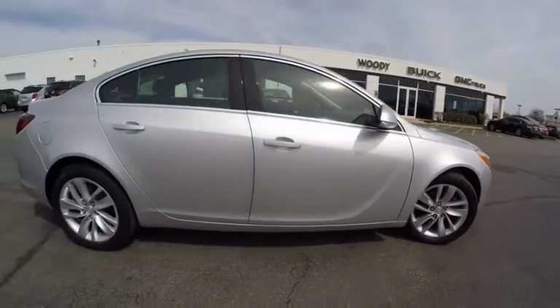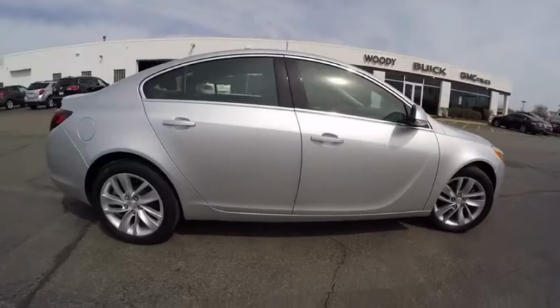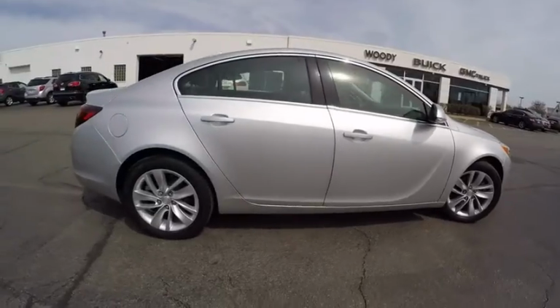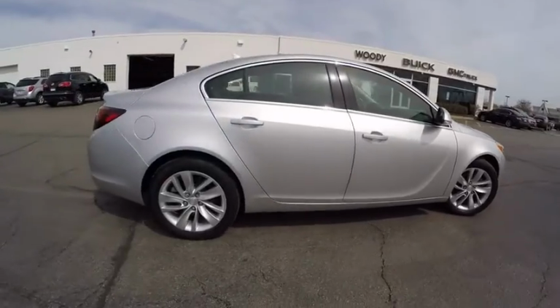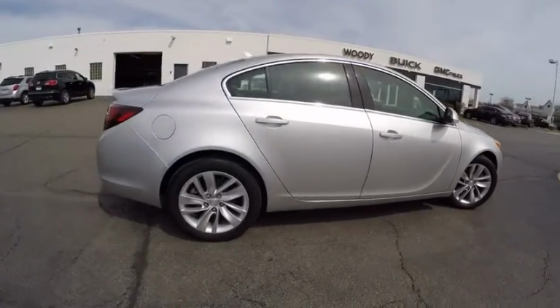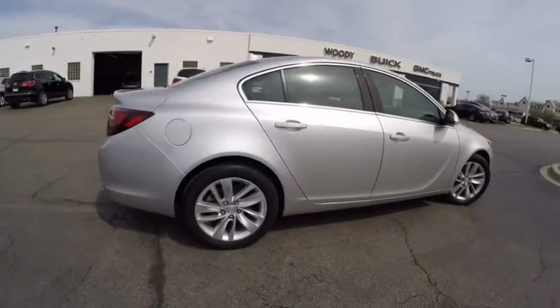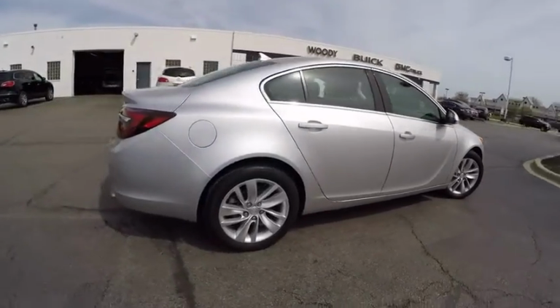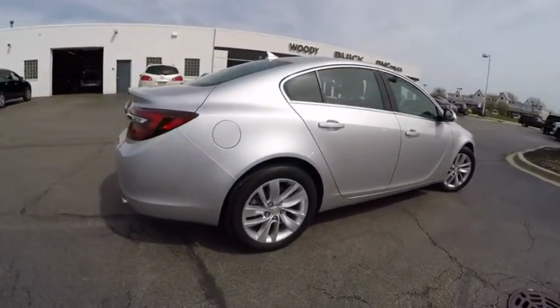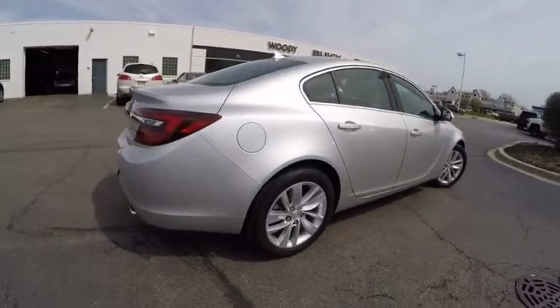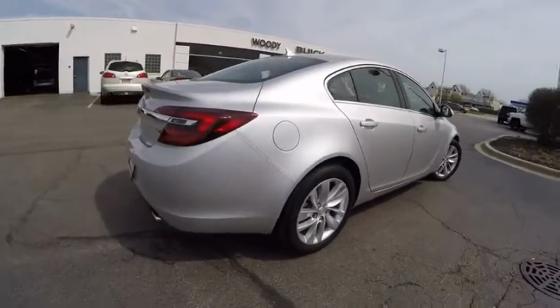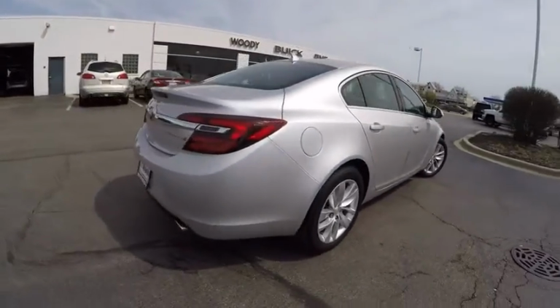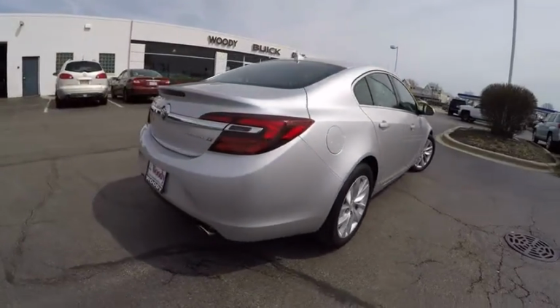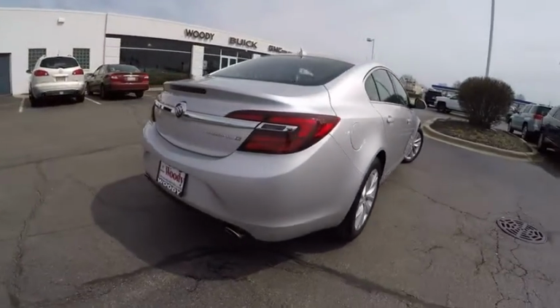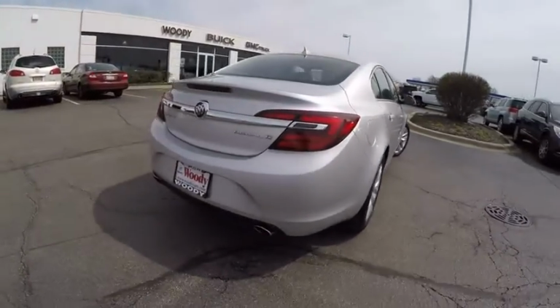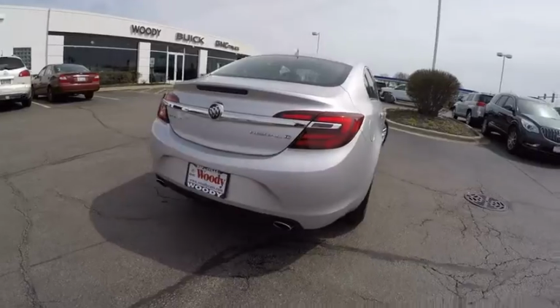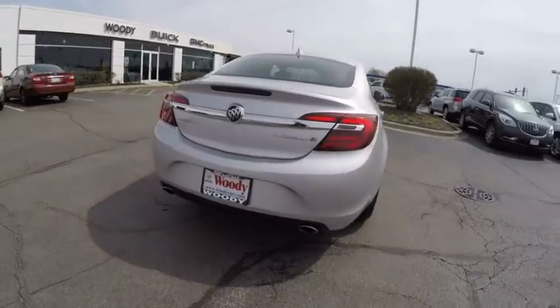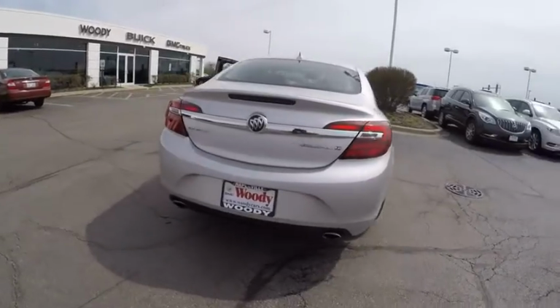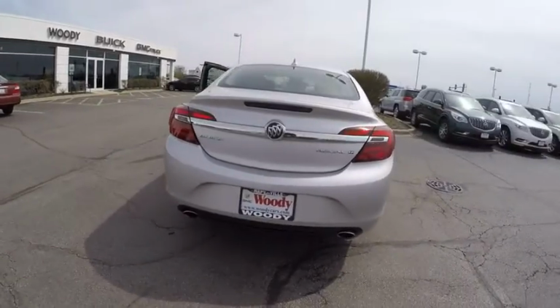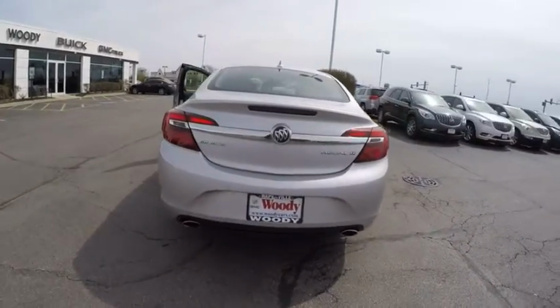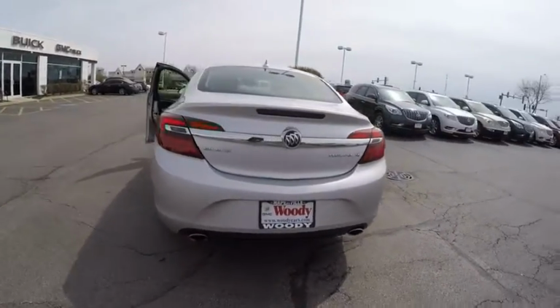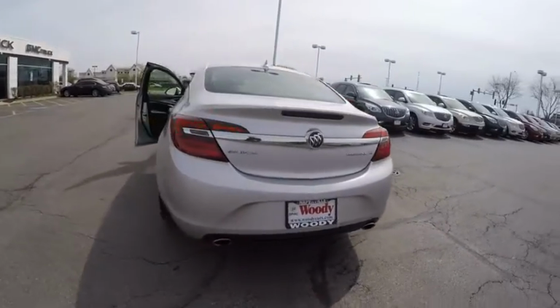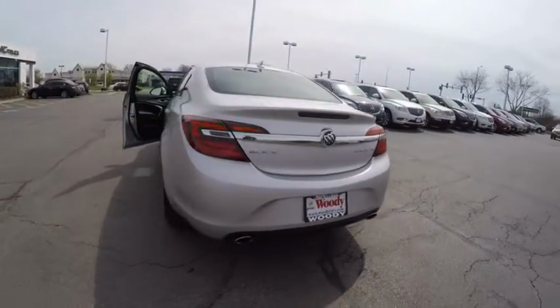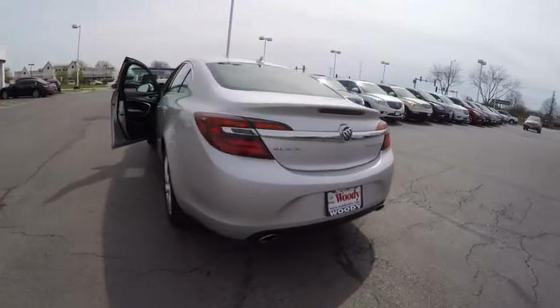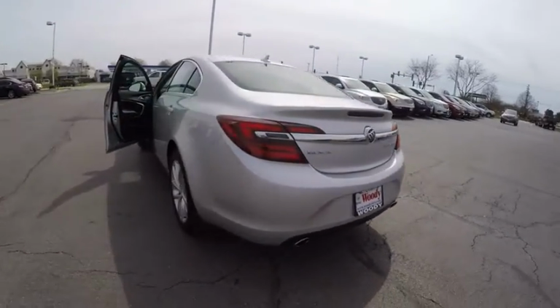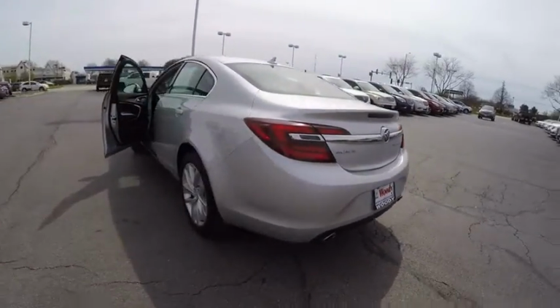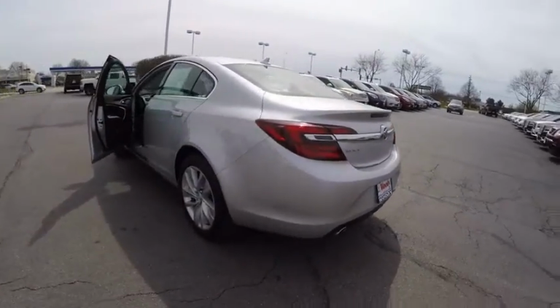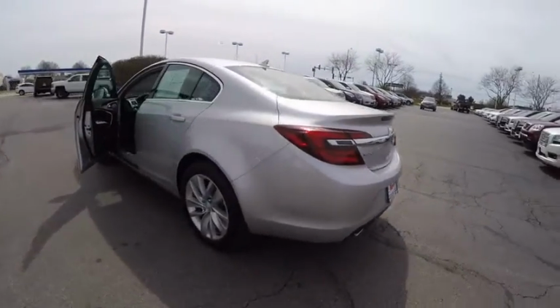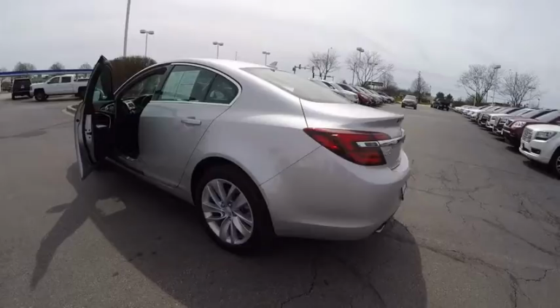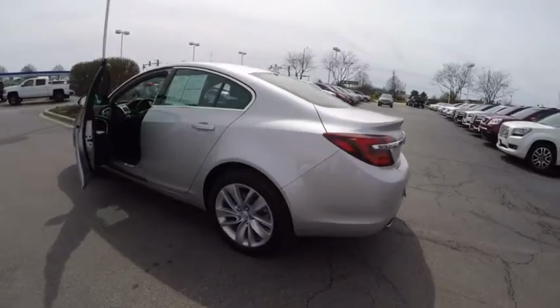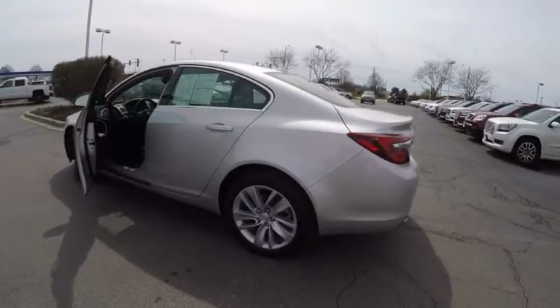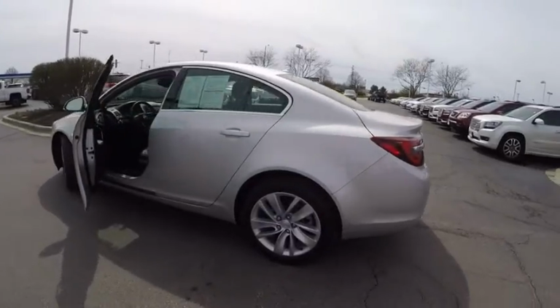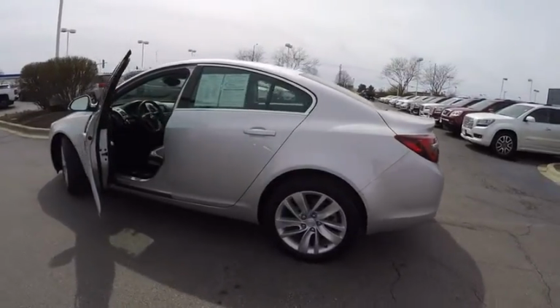Here are some of this vehicle's great options: traction control, power steering, cruise control, clock, compass, child safety locks, power windows, power brakes, fog lights, tachometer.